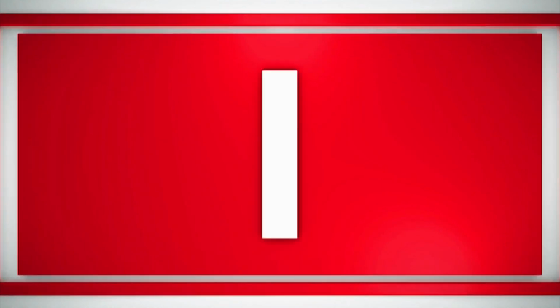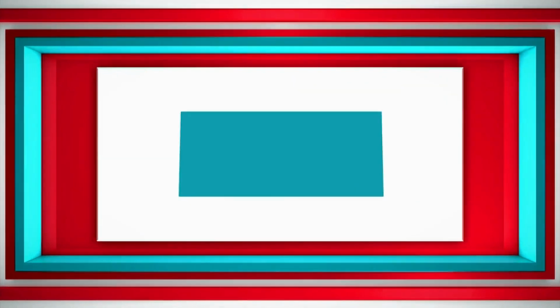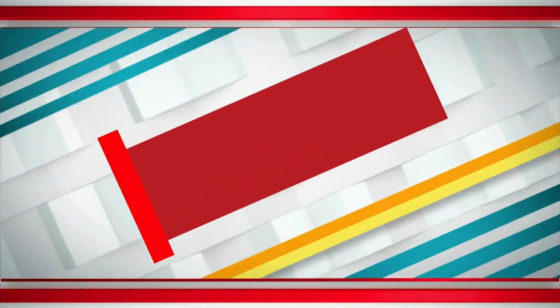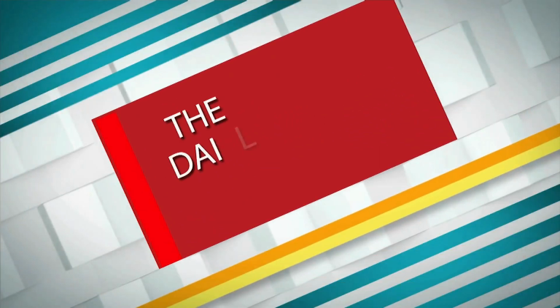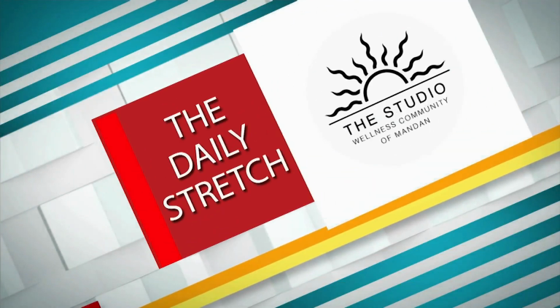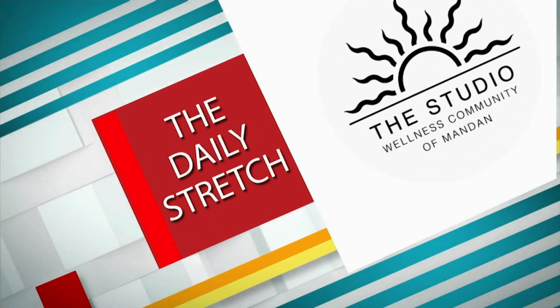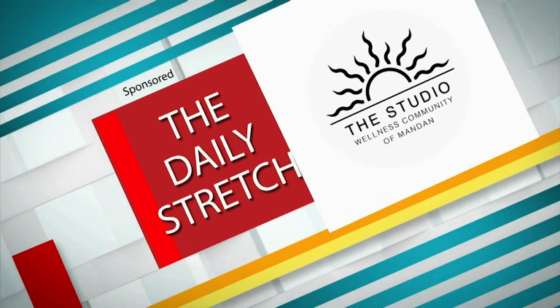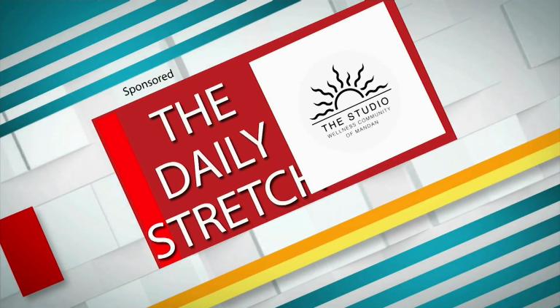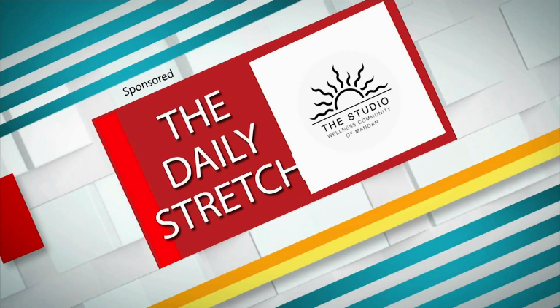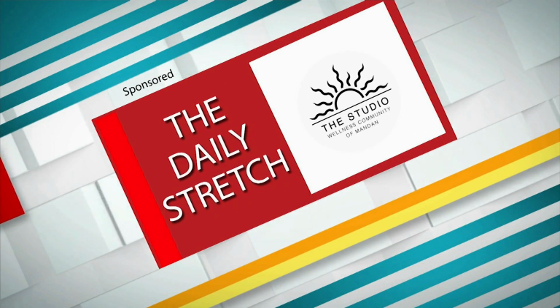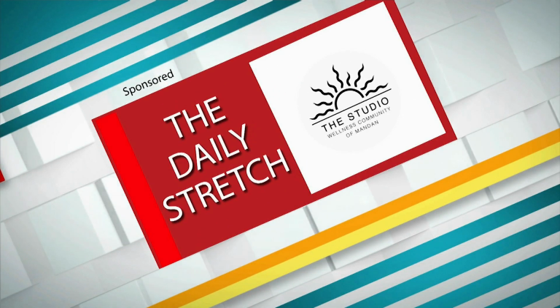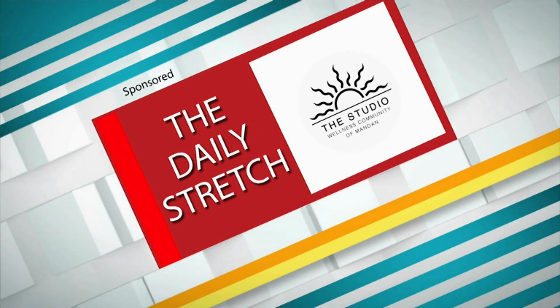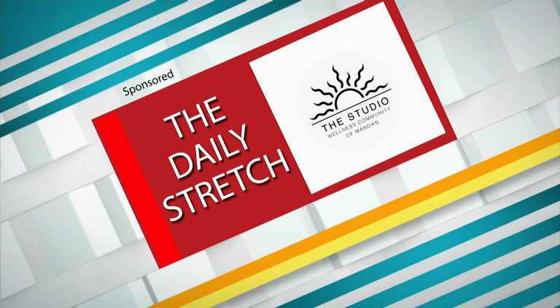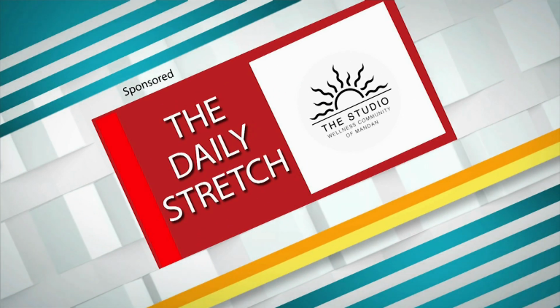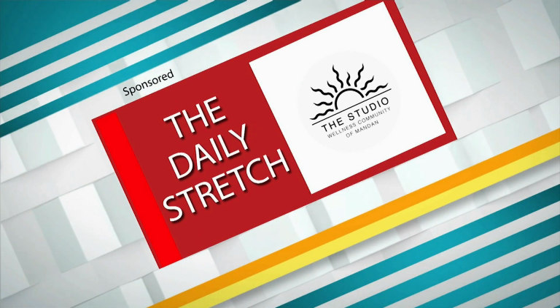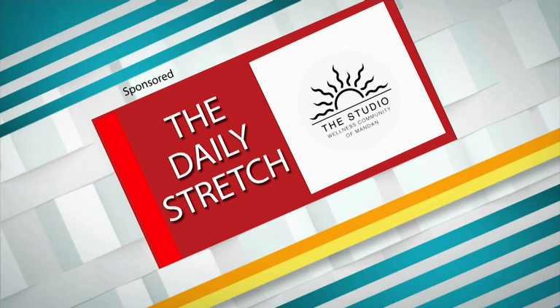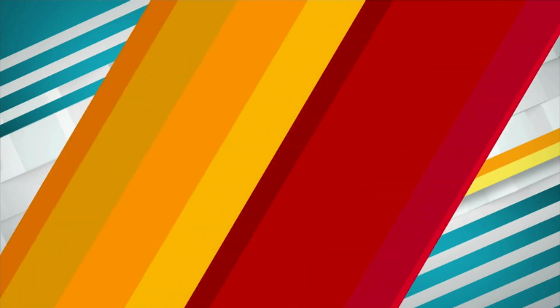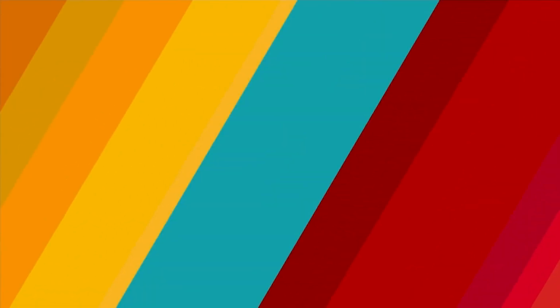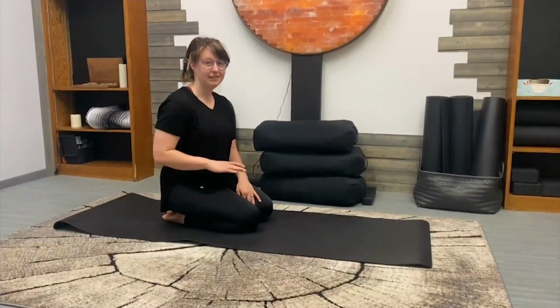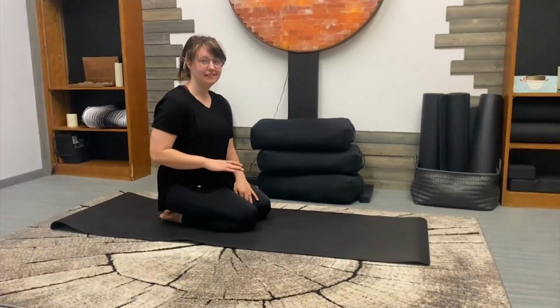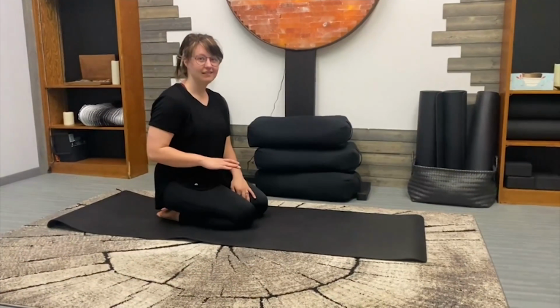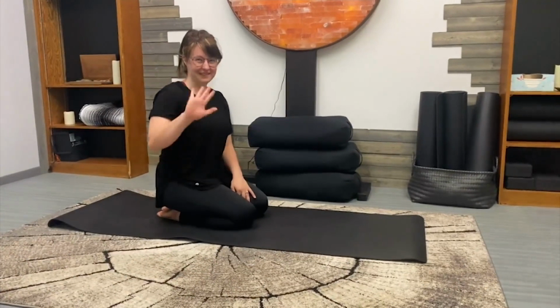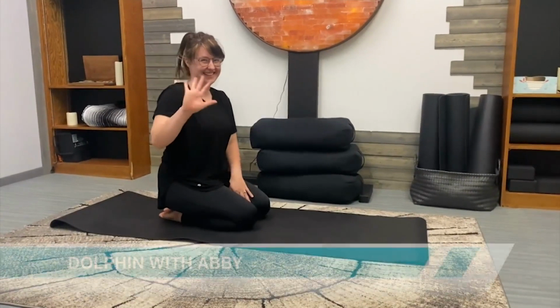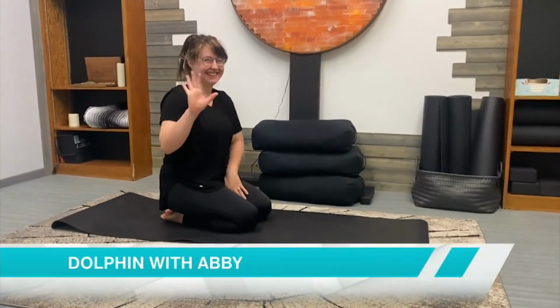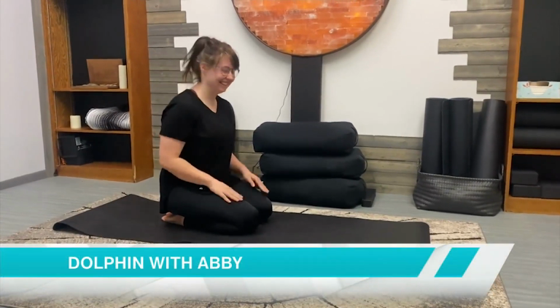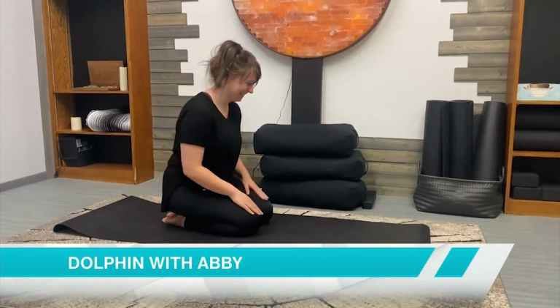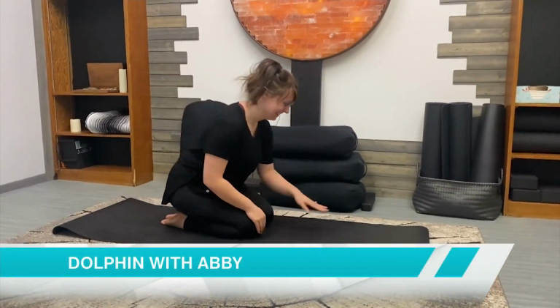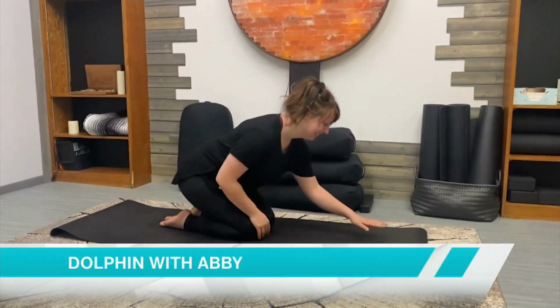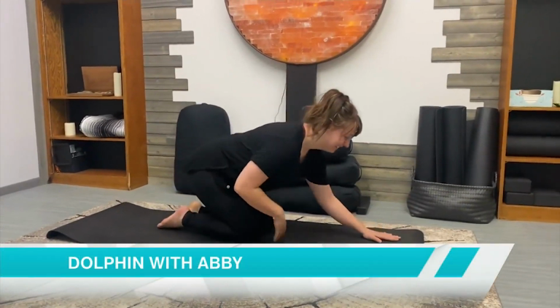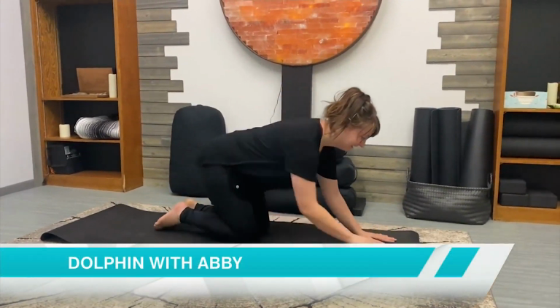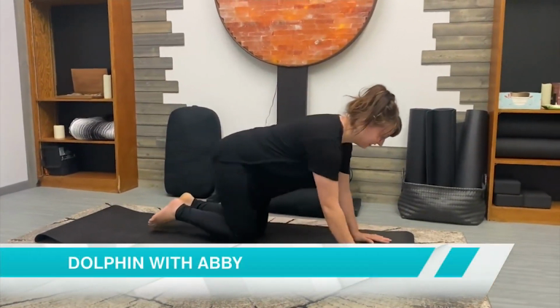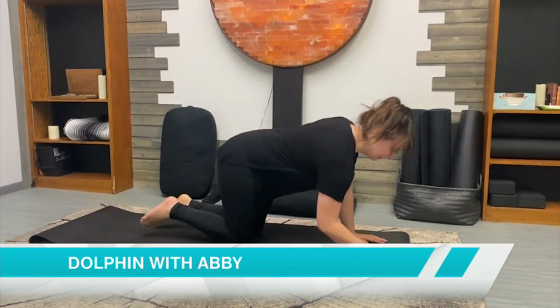This is a Daily Stretch brought to you by The Studio Wellness Community of Mandan. Hello, my name is Abby with The Studio, and I will be showing you how to do dolphin pose today.